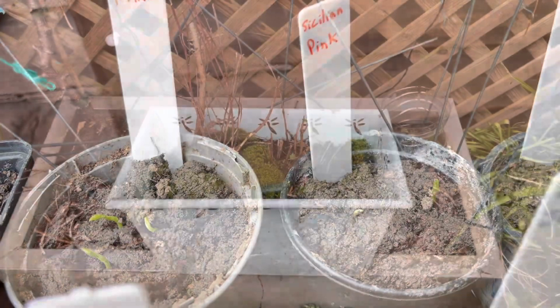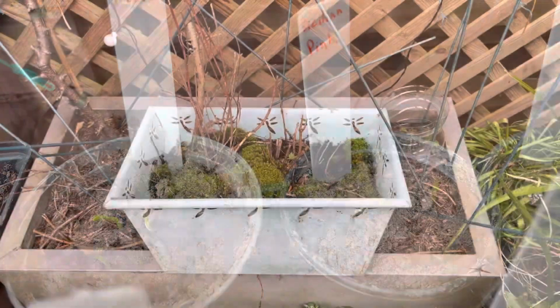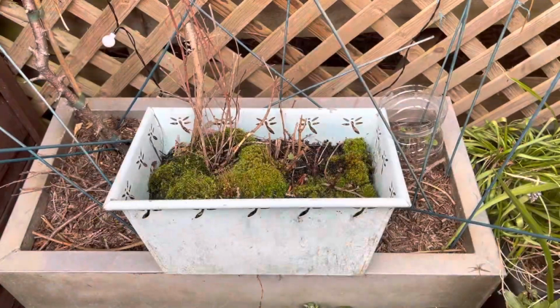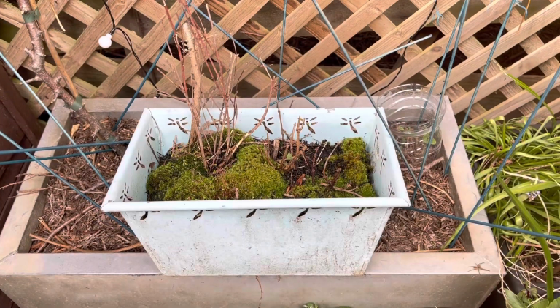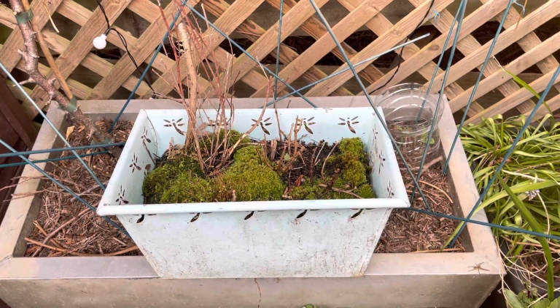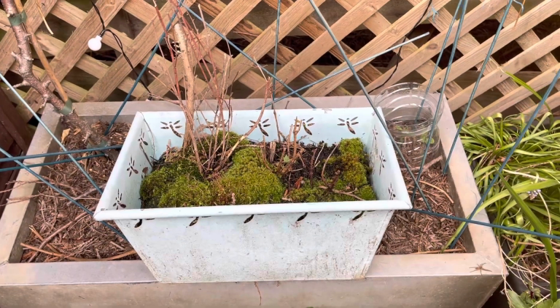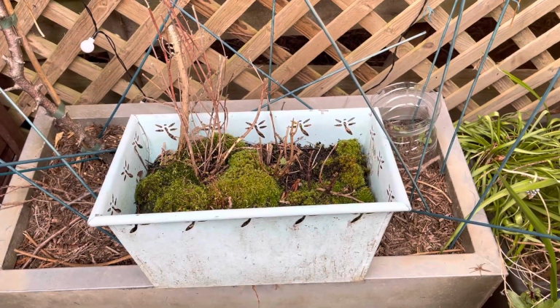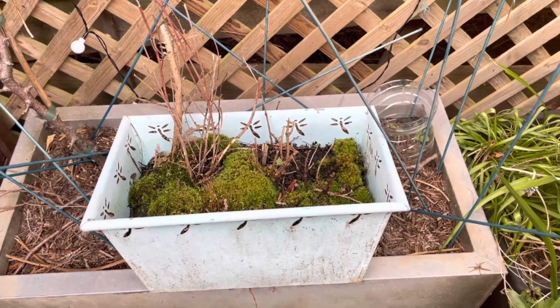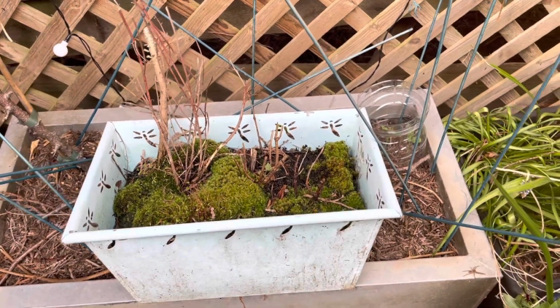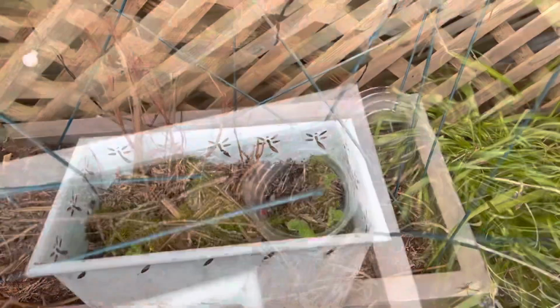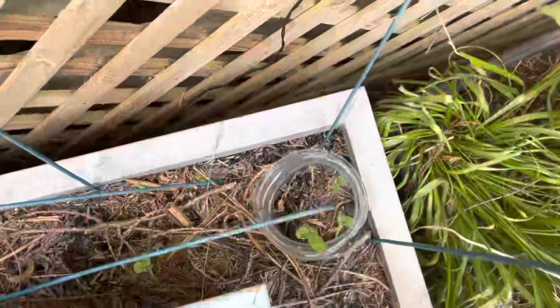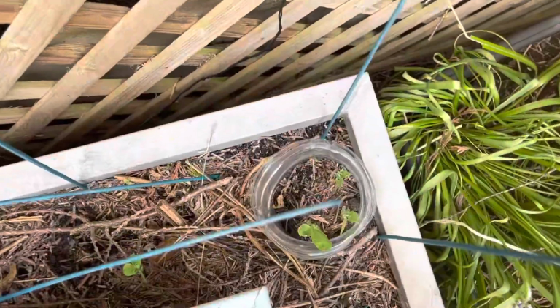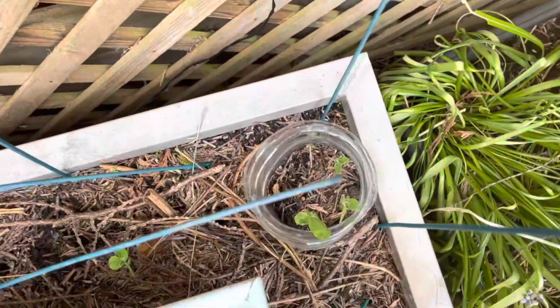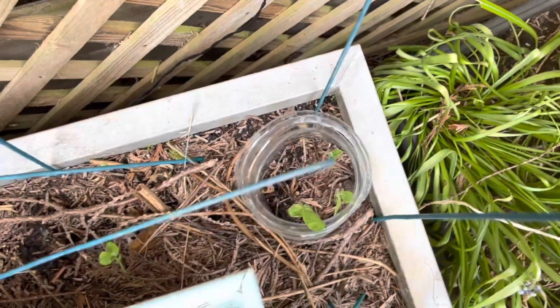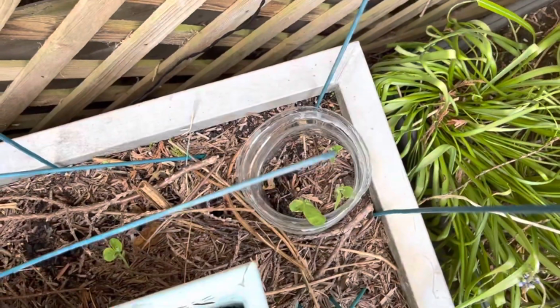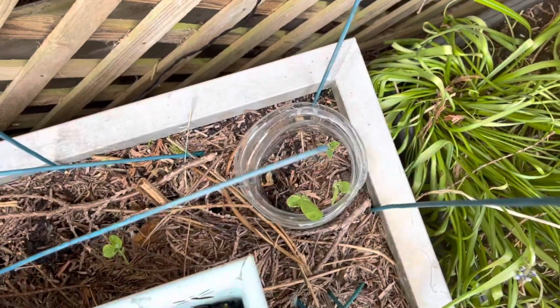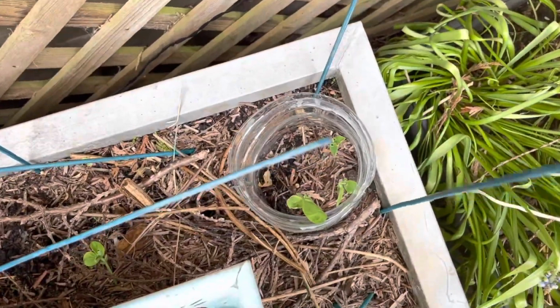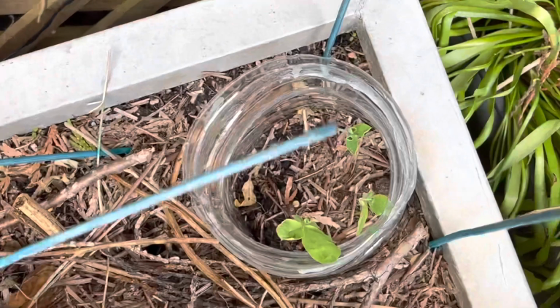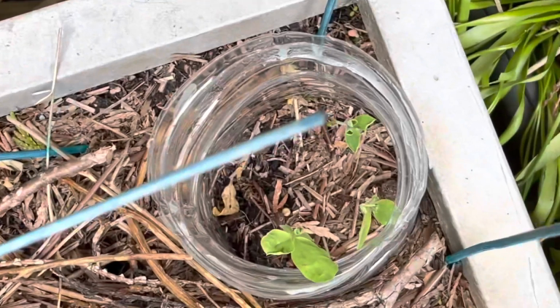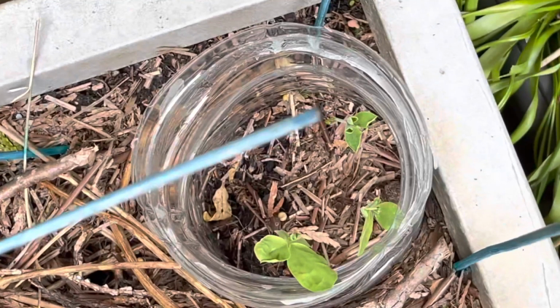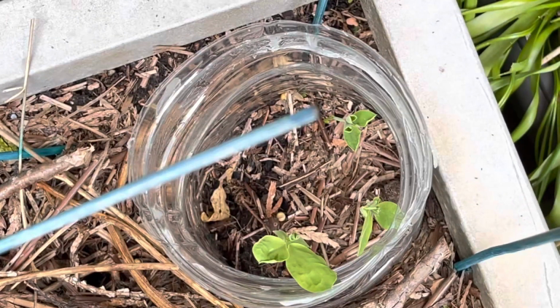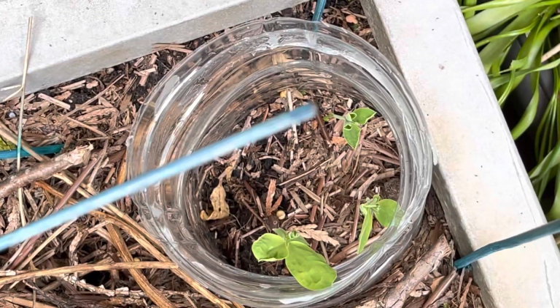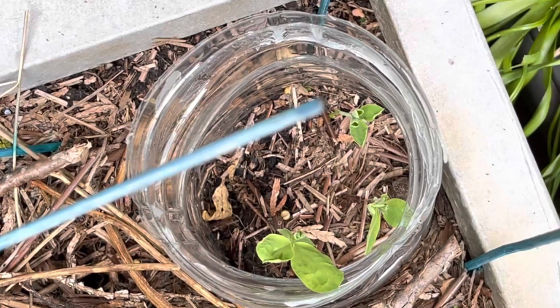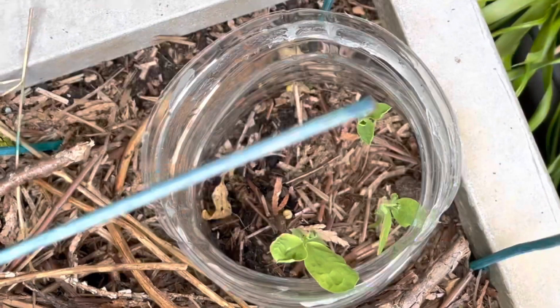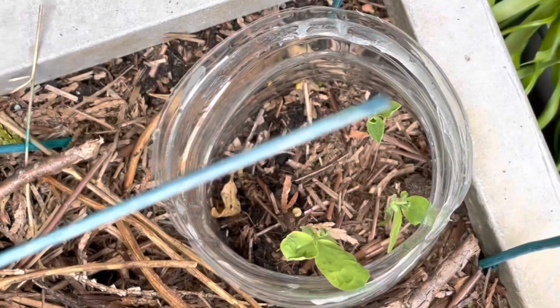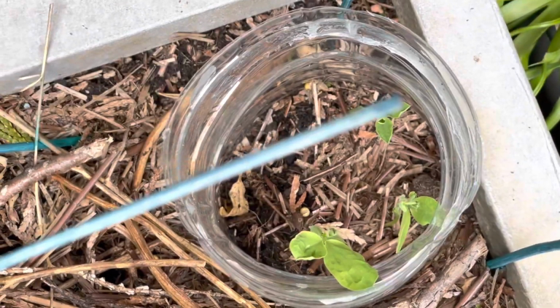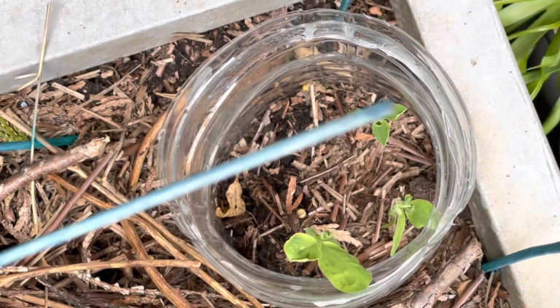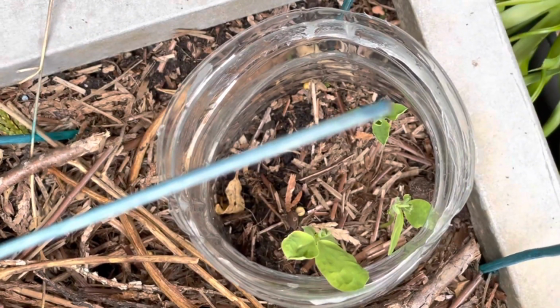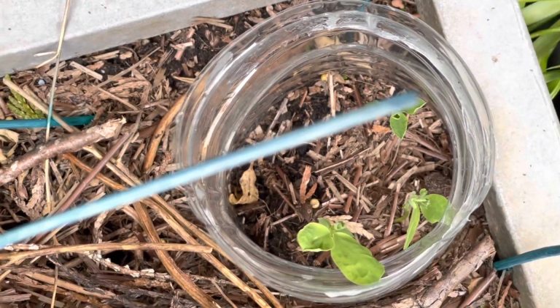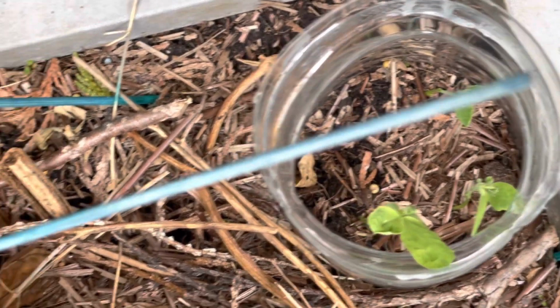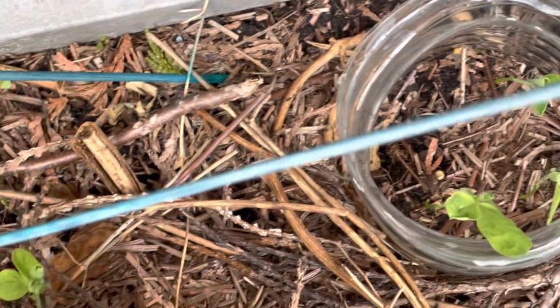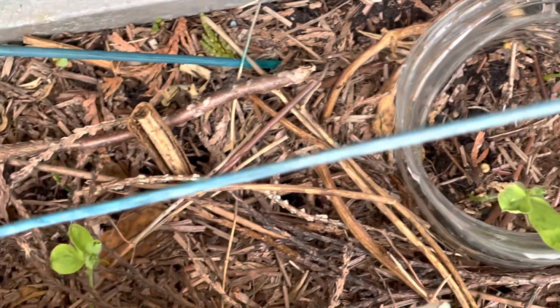This is where the climbing plant was. A few weeks ago I pushed in some of the old sweet pea seeds — I didn't expect any would grow, but a few have been successful.